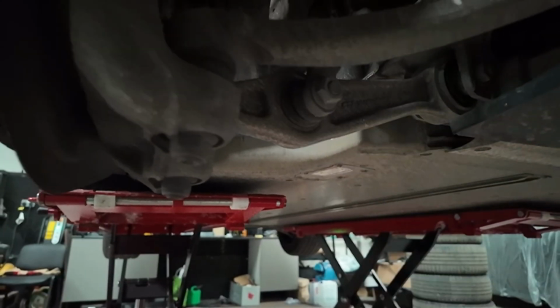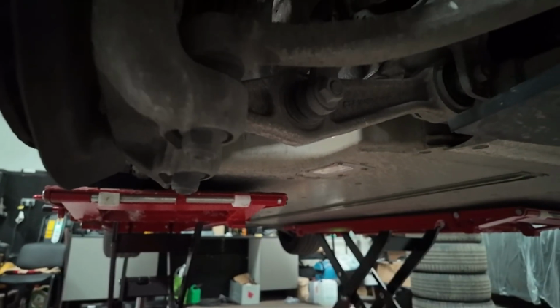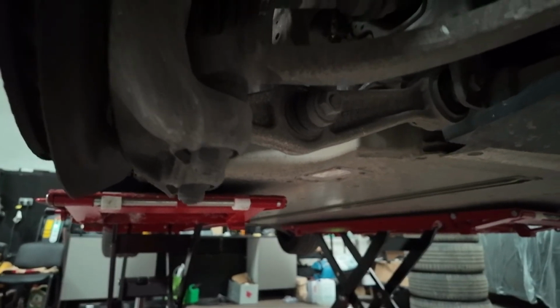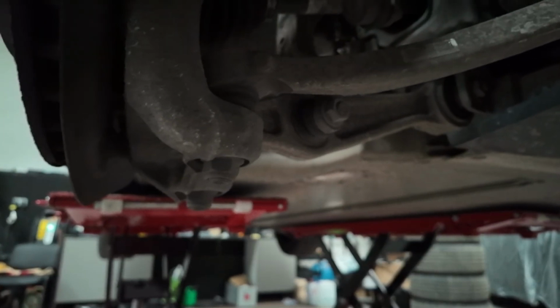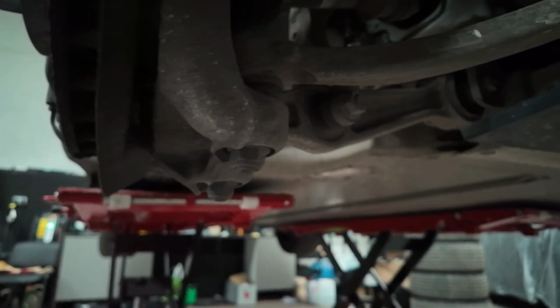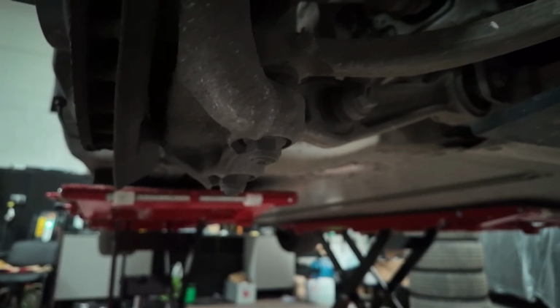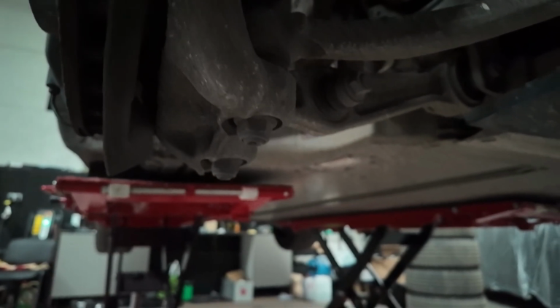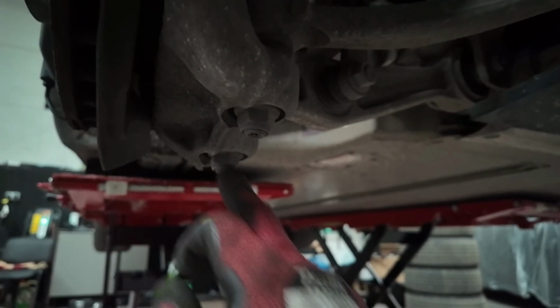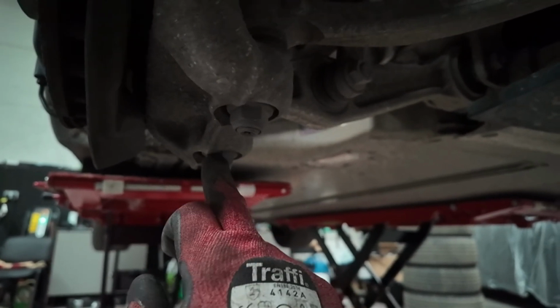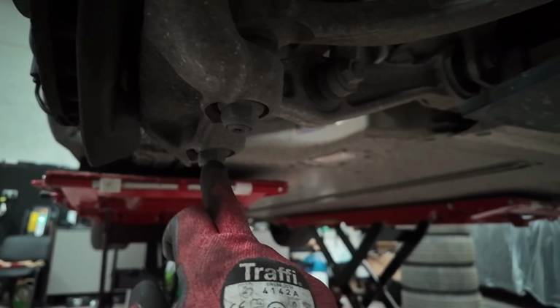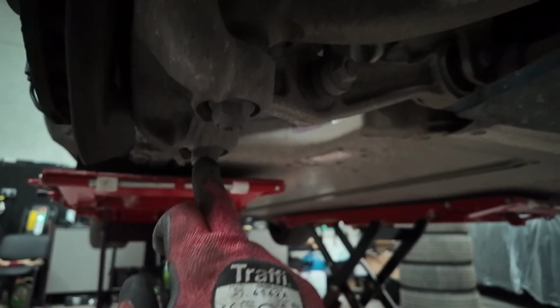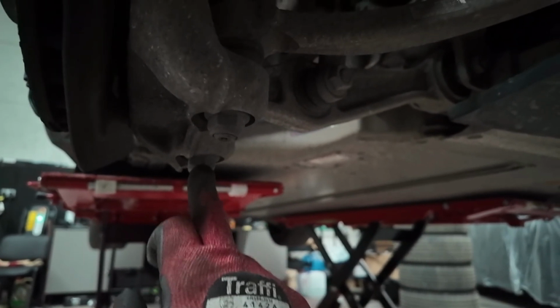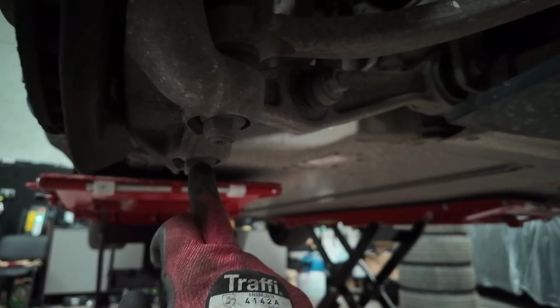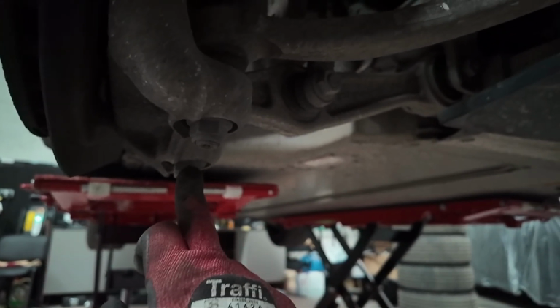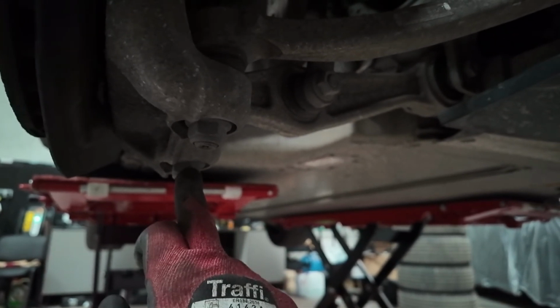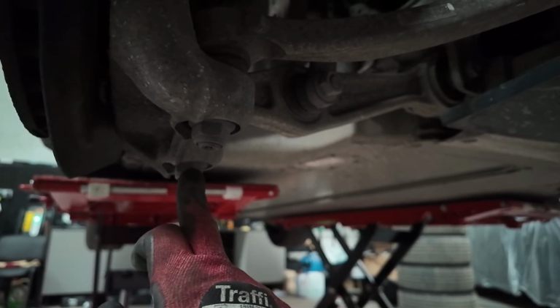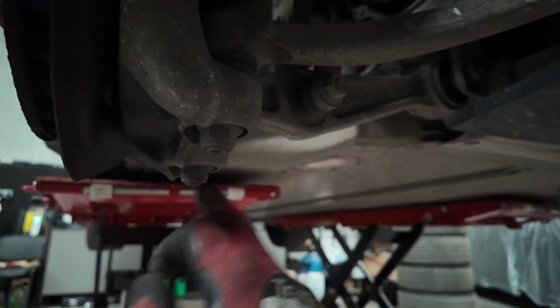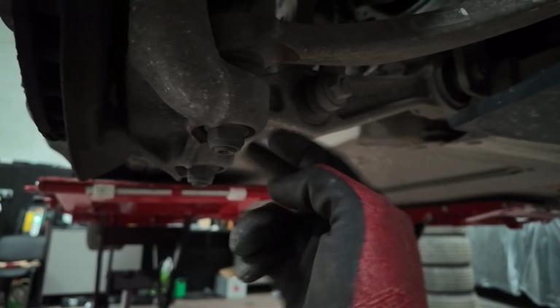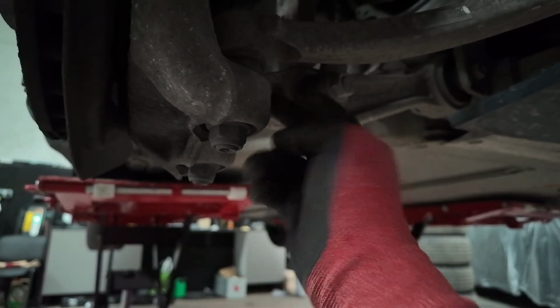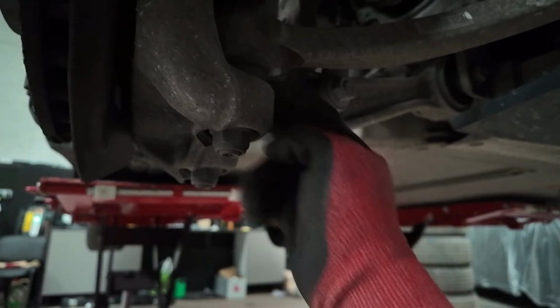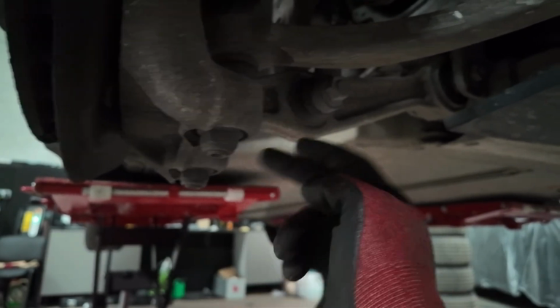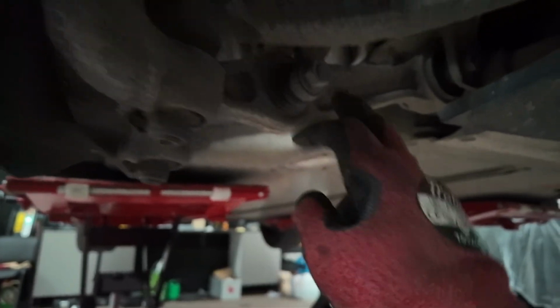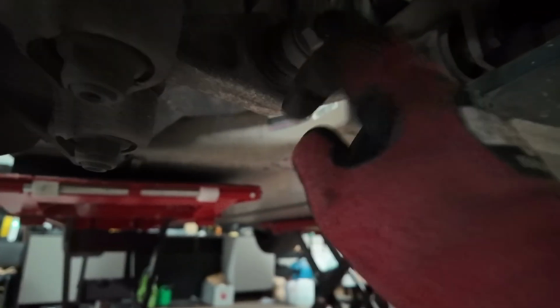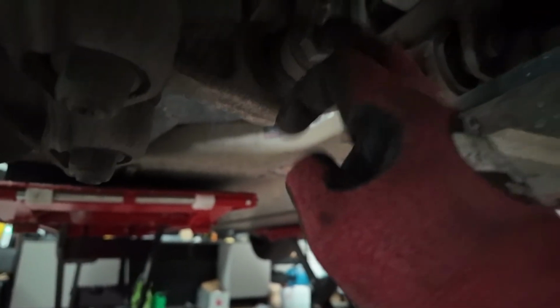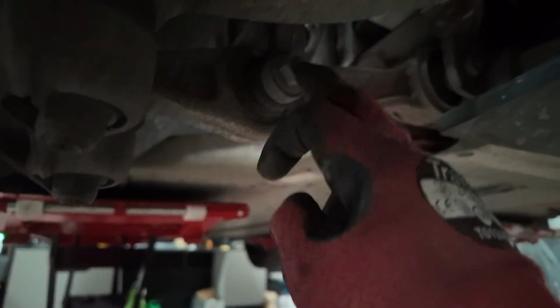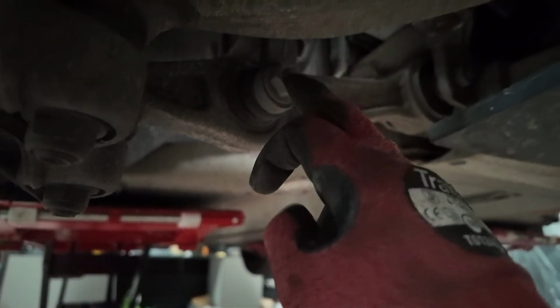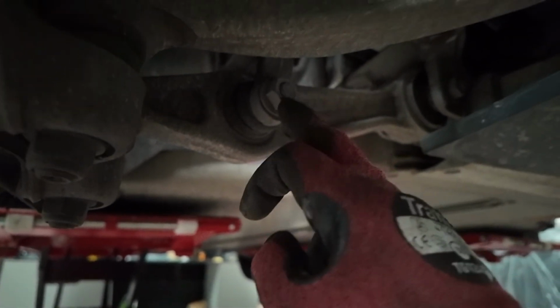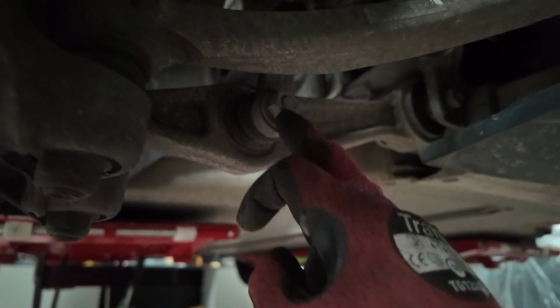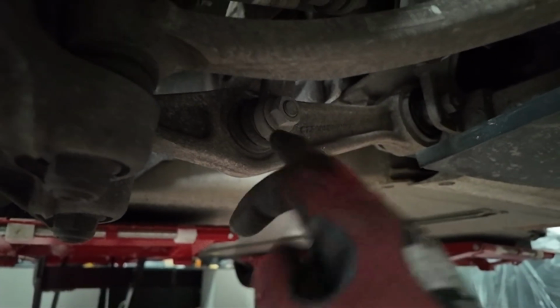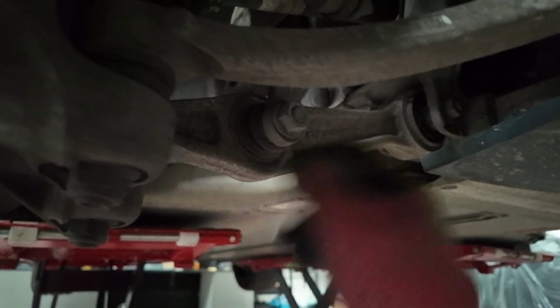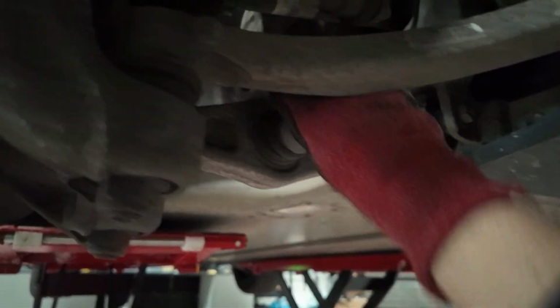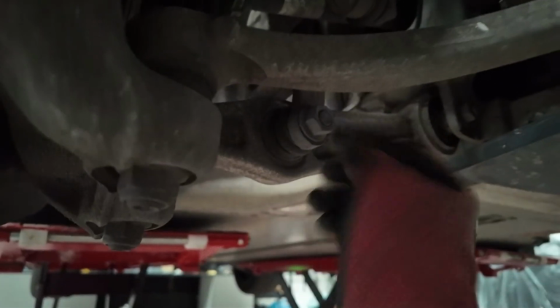It's quite simple - we need to take off this bolt which secures the arm to the hub, and this nut and bolt that secures the suspension.